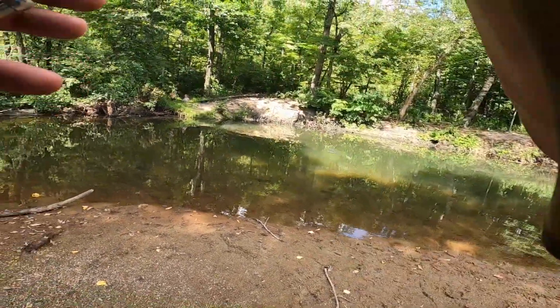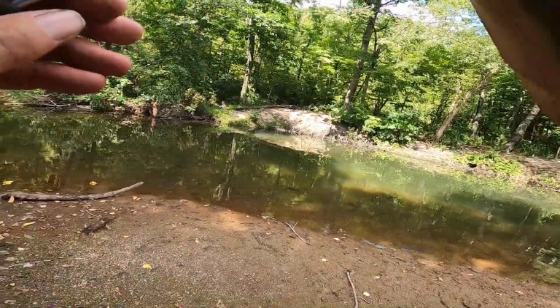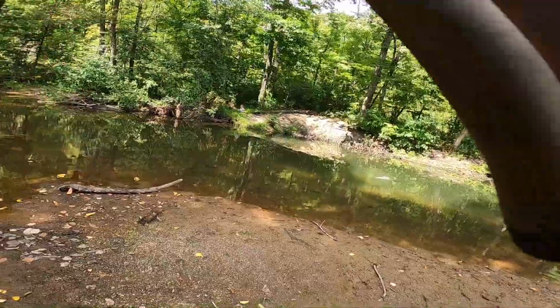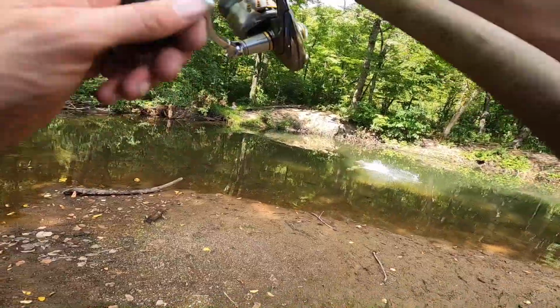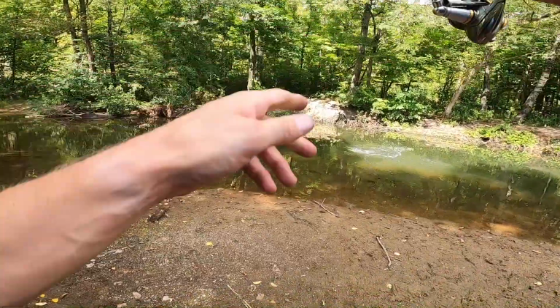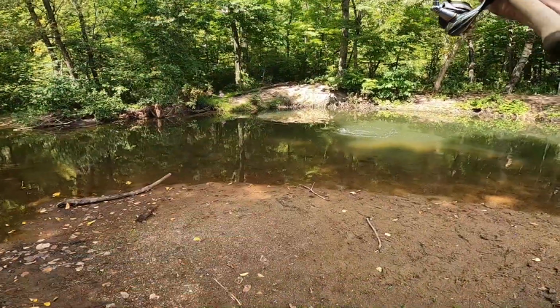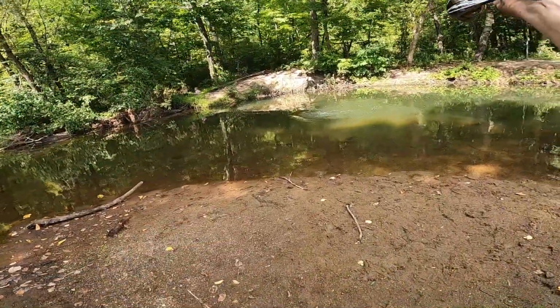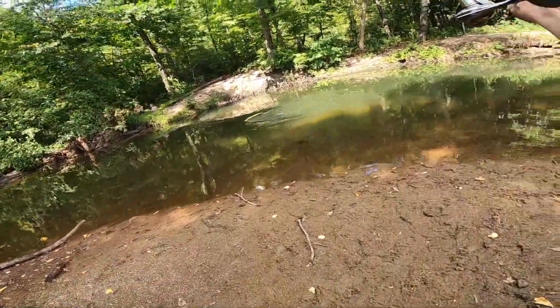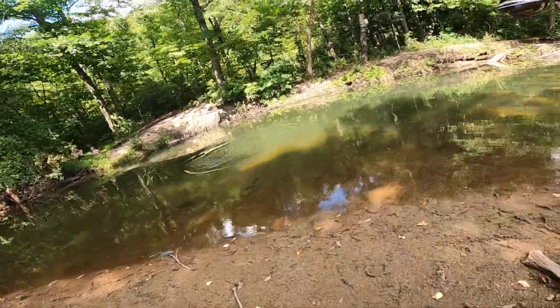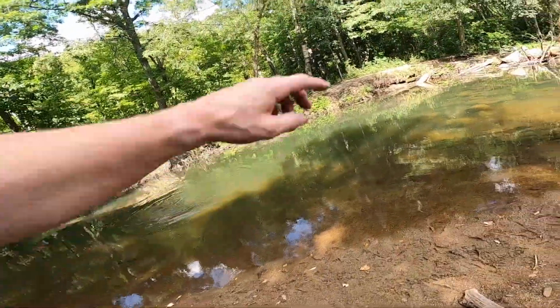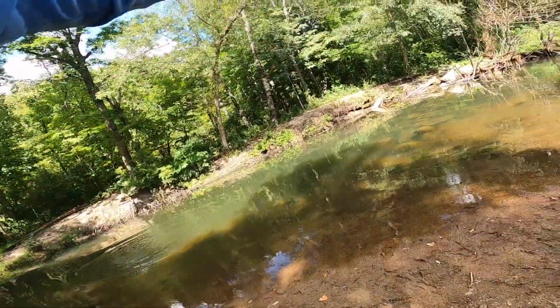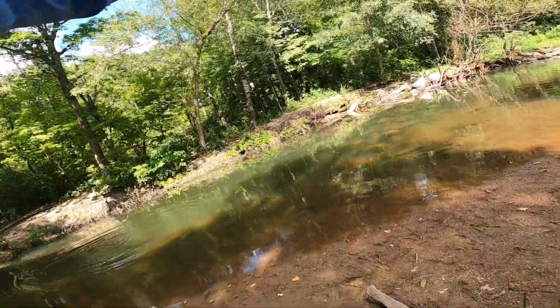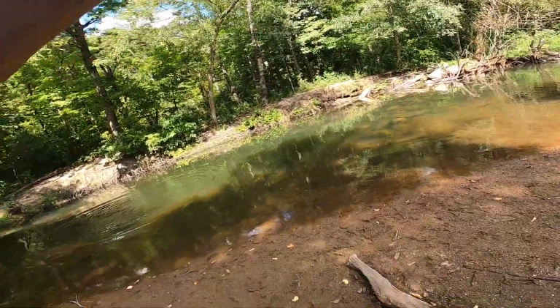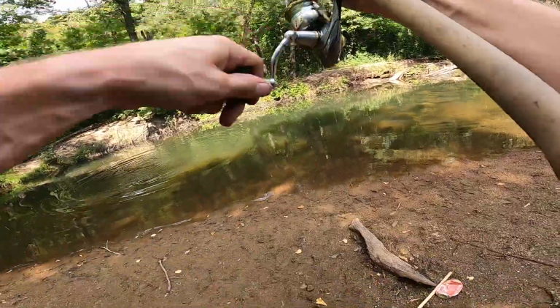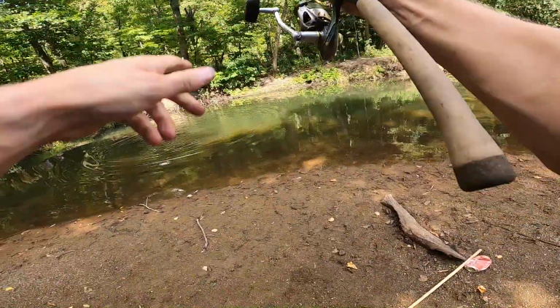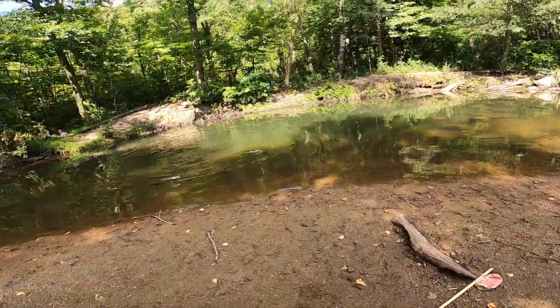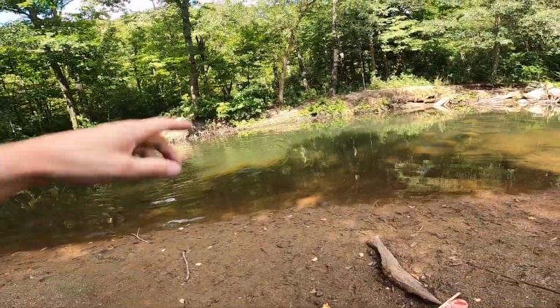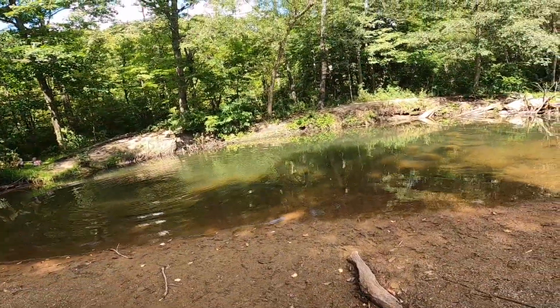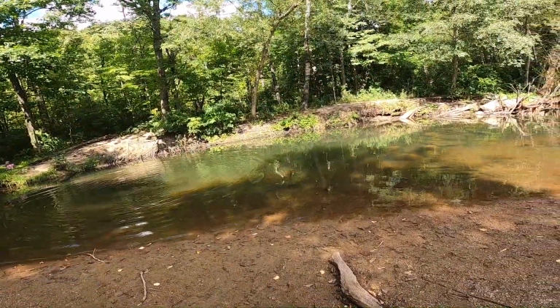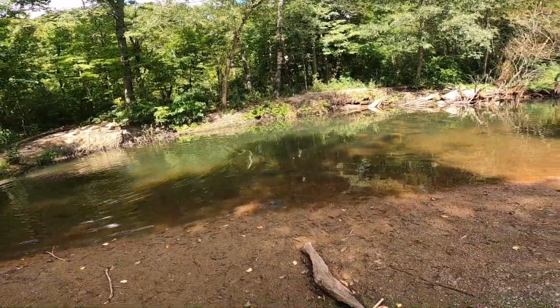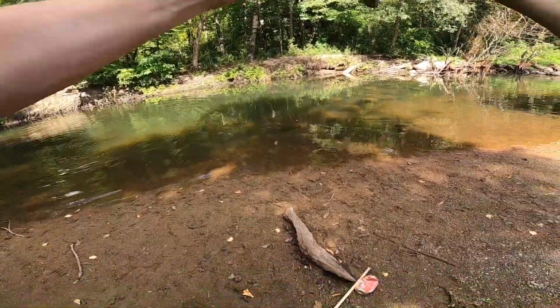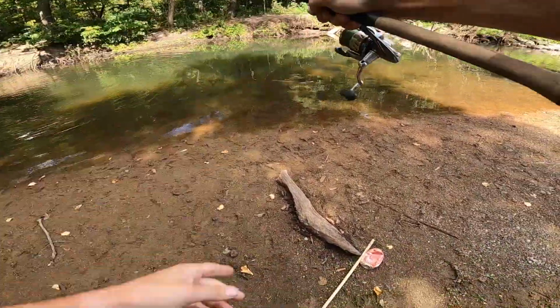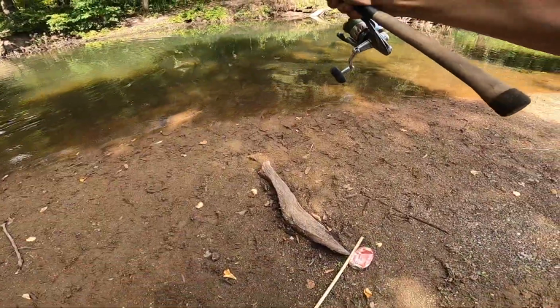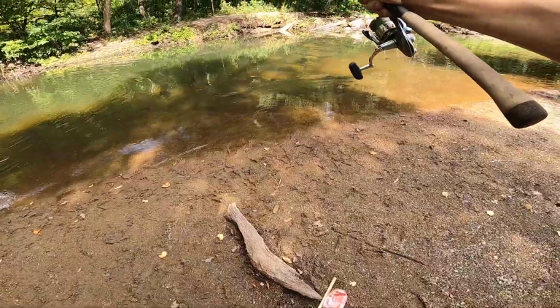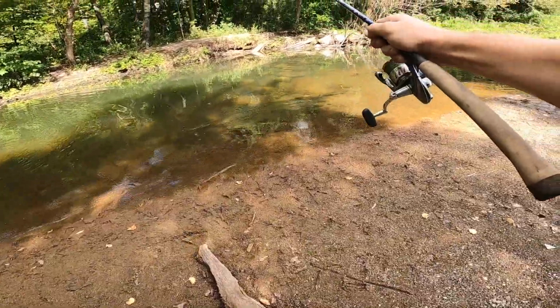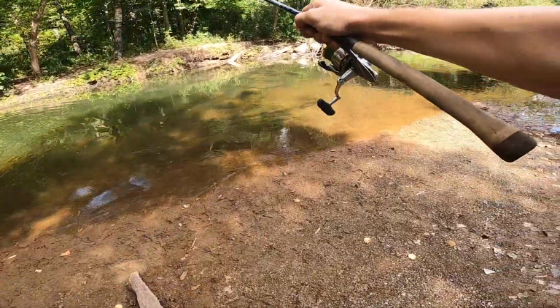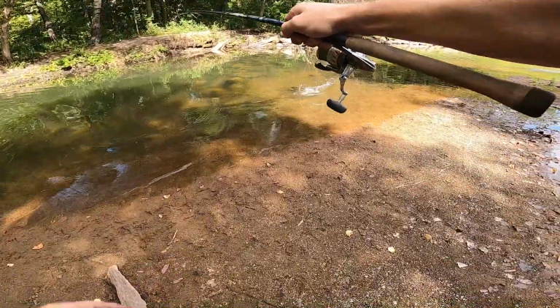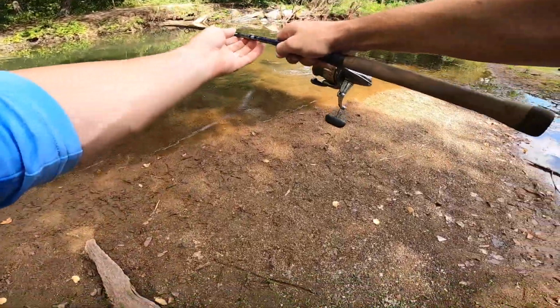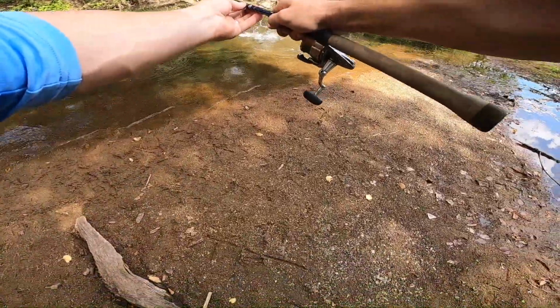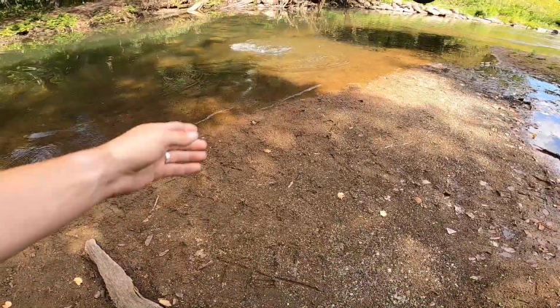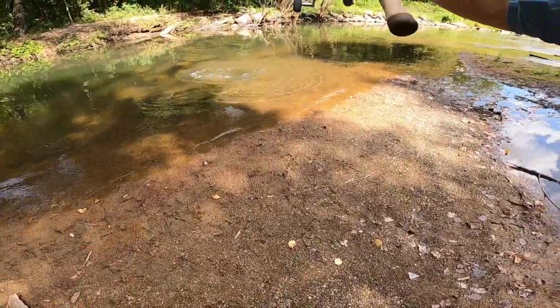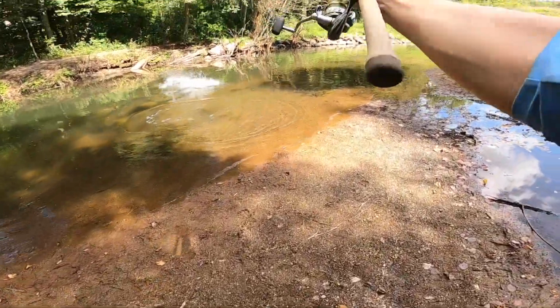There's one — oh god! Nice big fish too, come on! Holy cow!